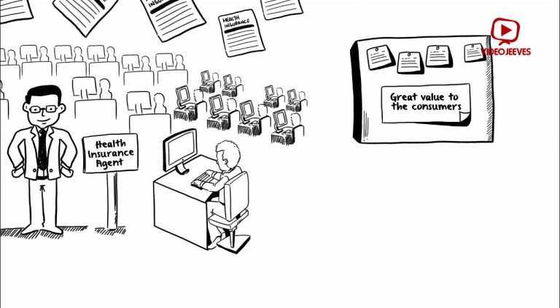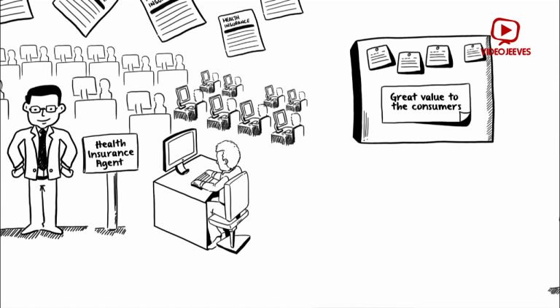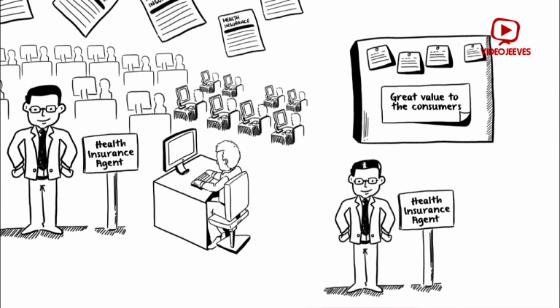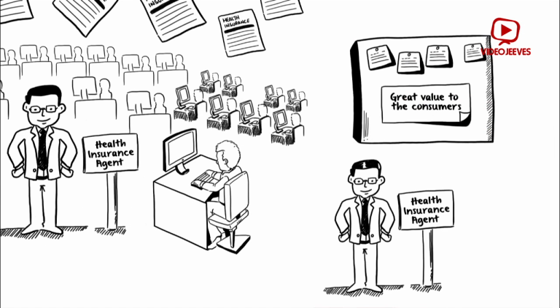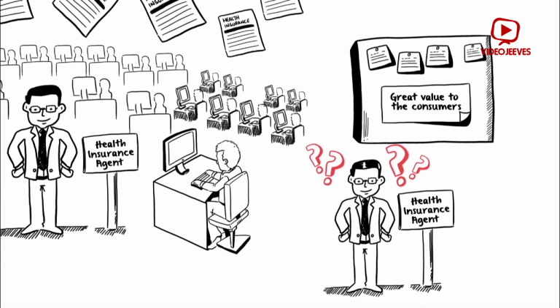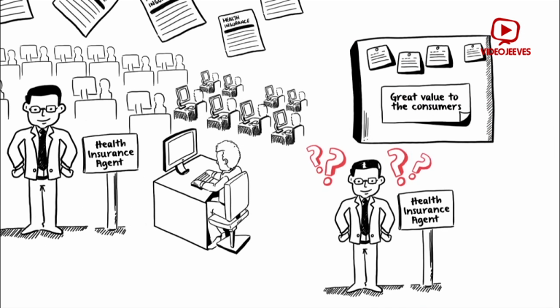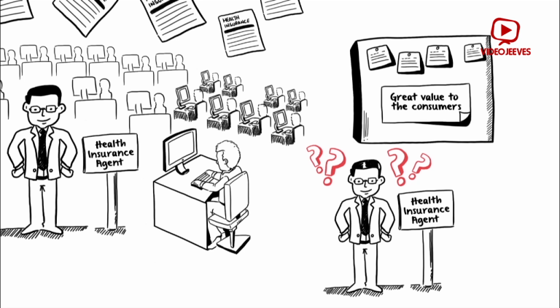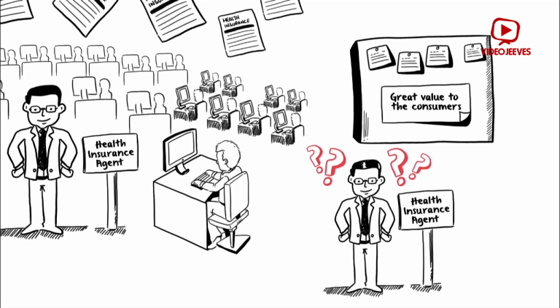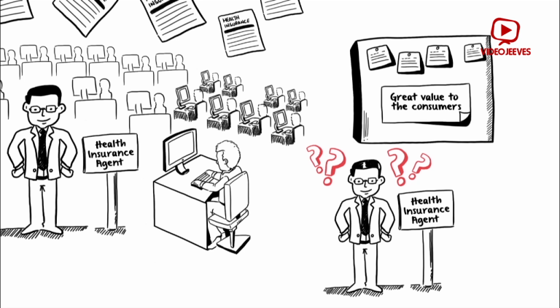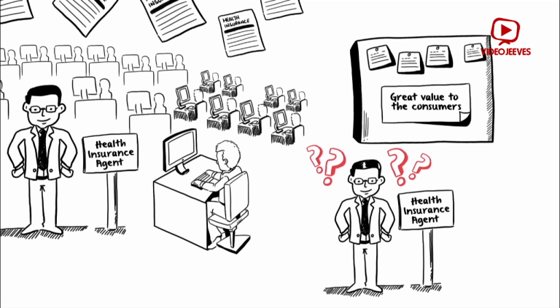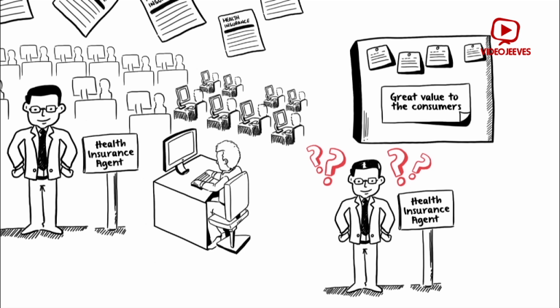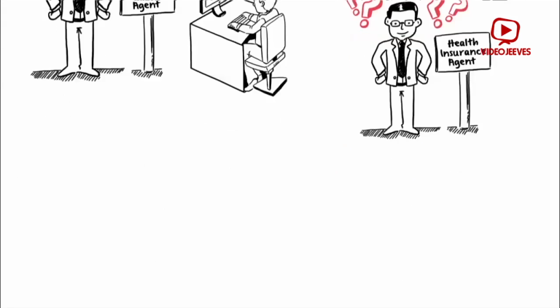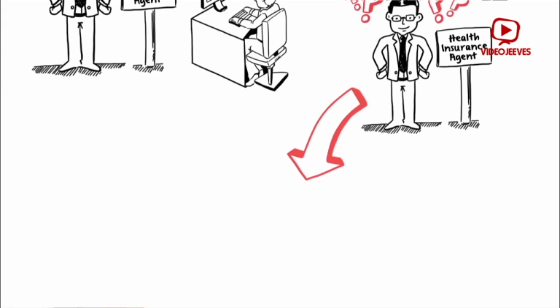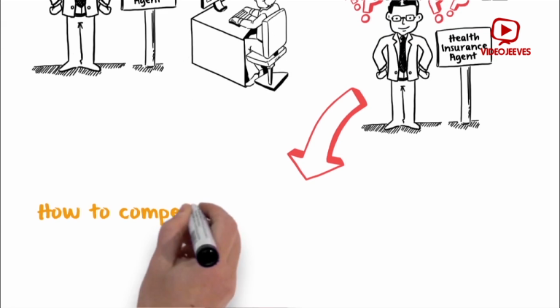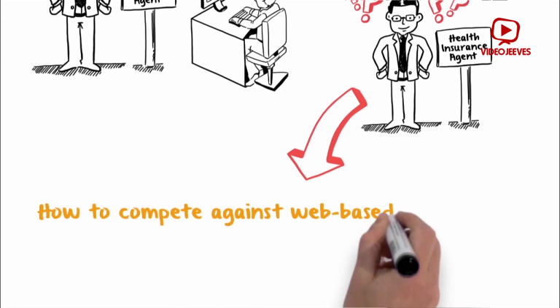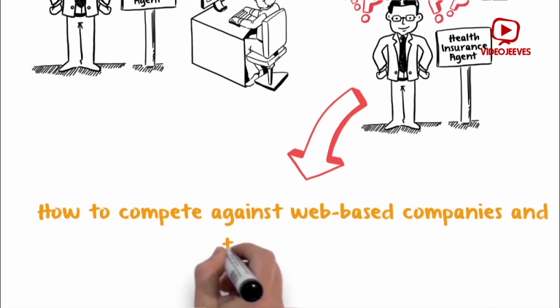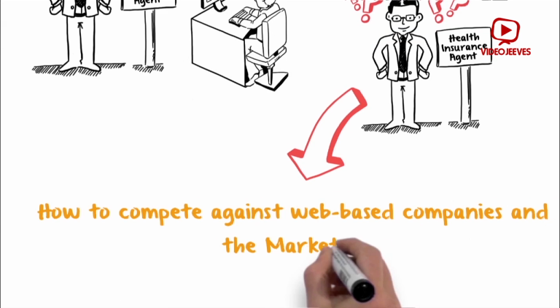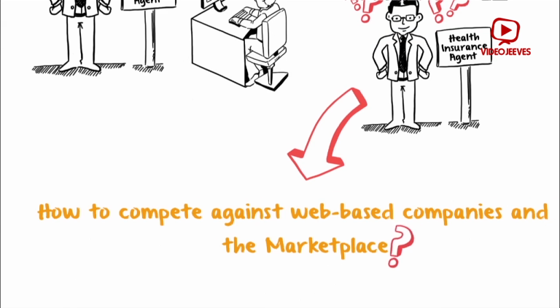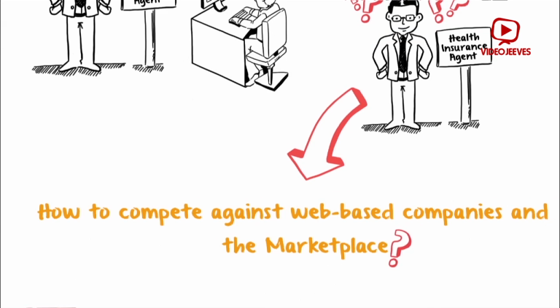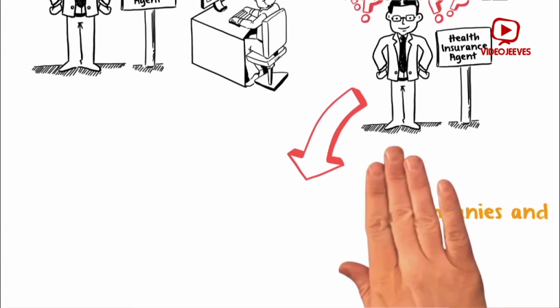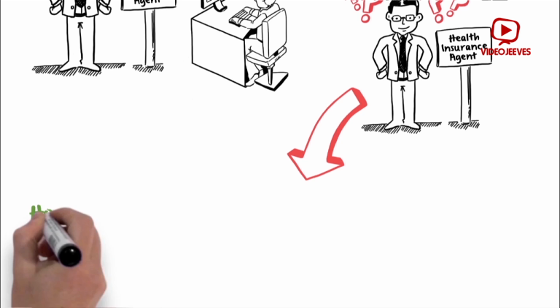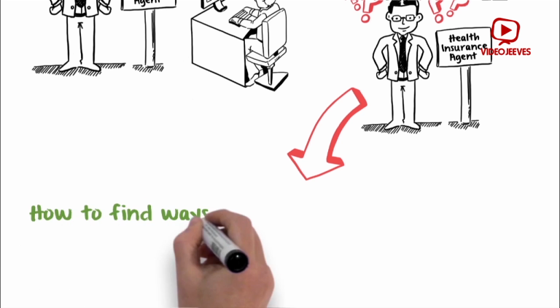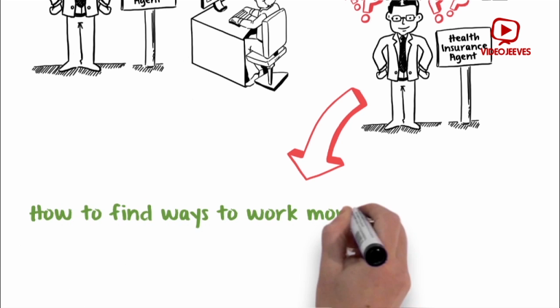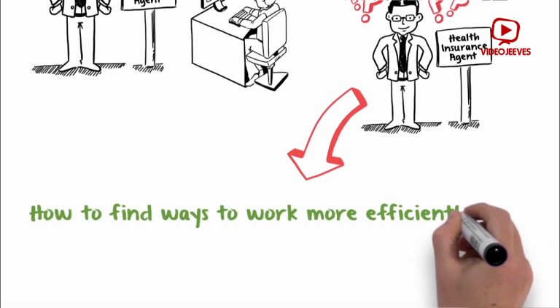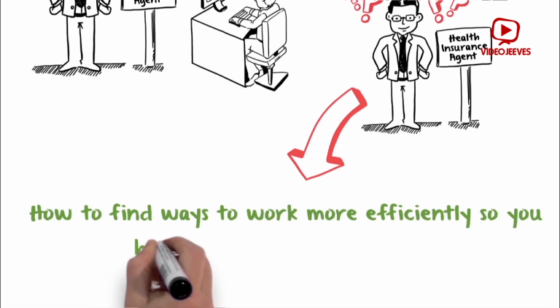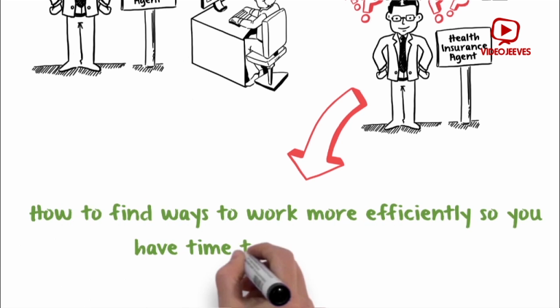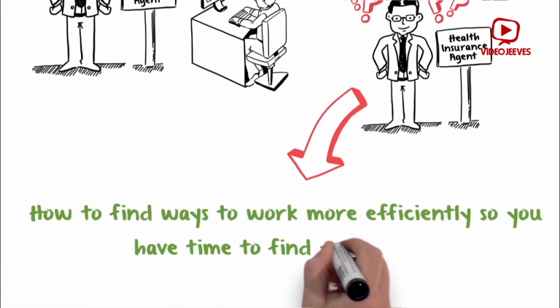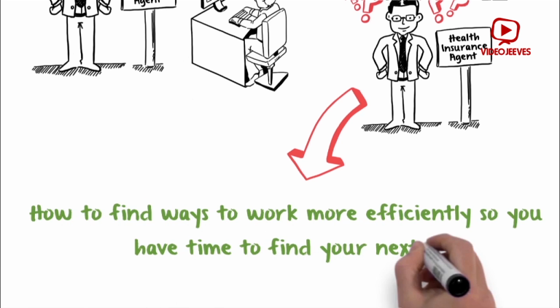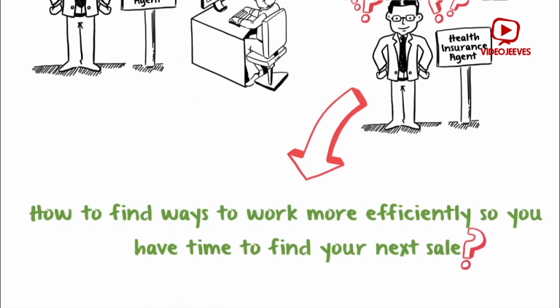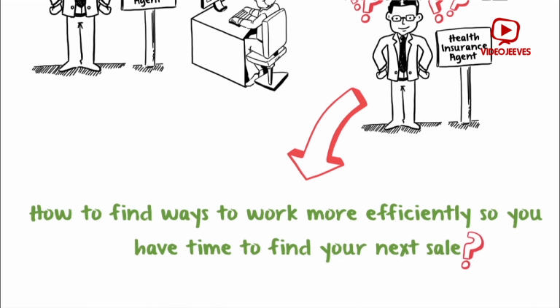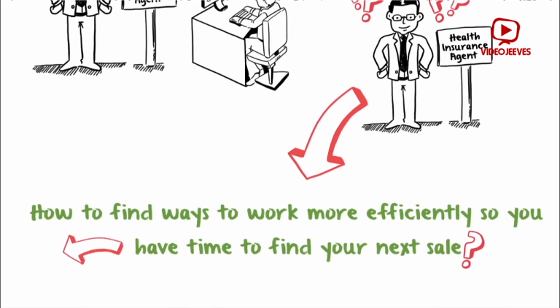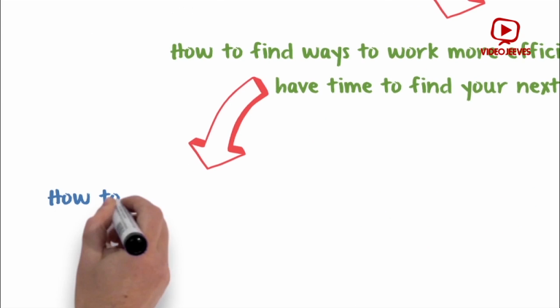However, there still are a few questions that confront a health insurance agent, such as: How to compete against web-based companies in the marketplace? How to find ways to work more efficiently so you have time to find your next sale?